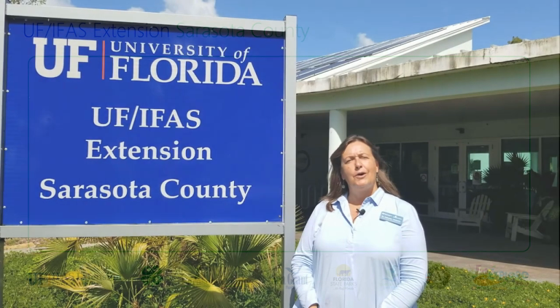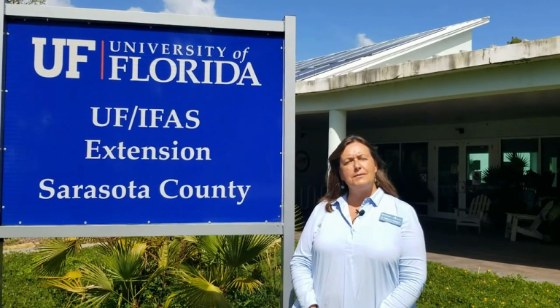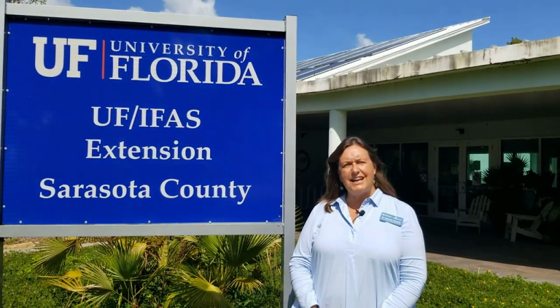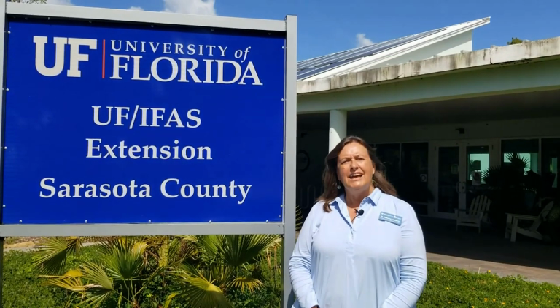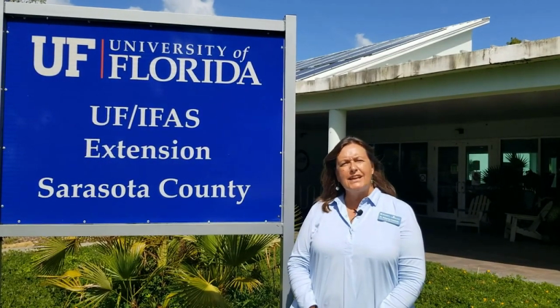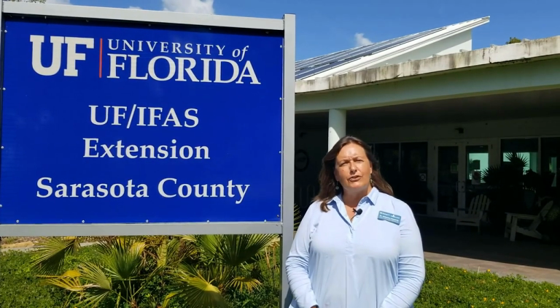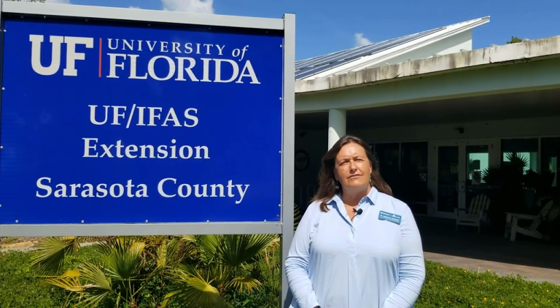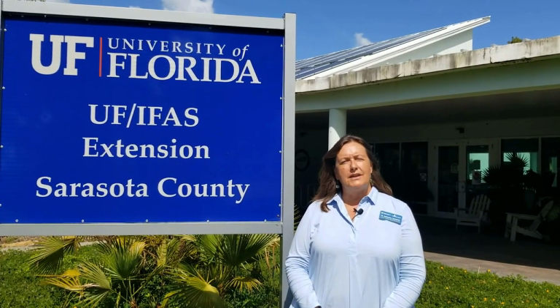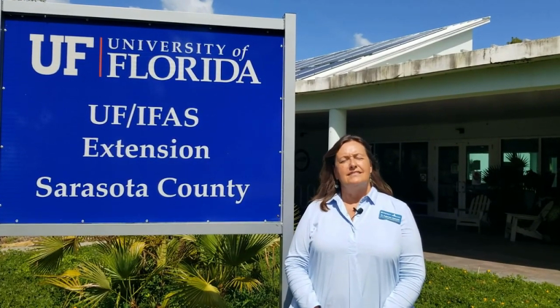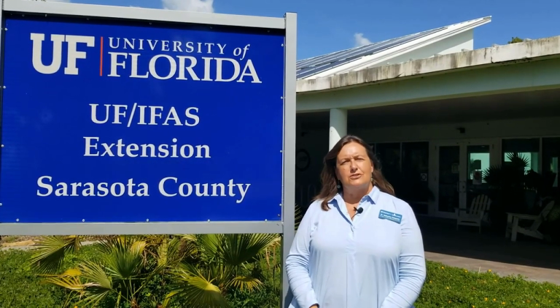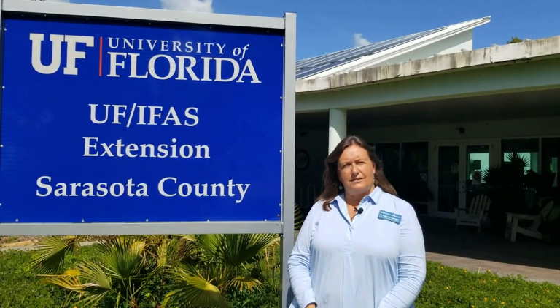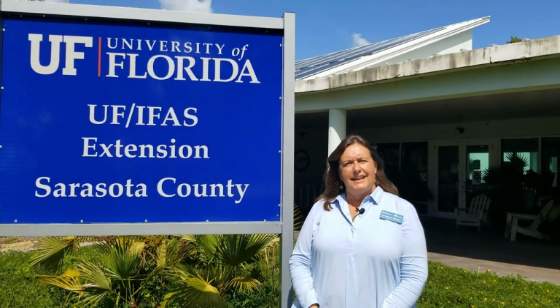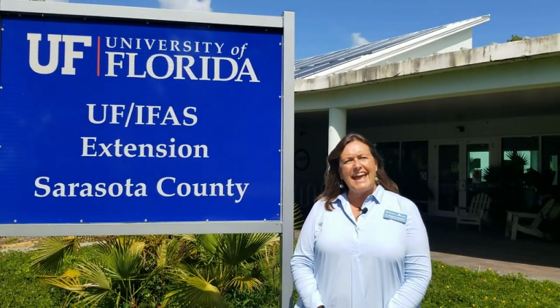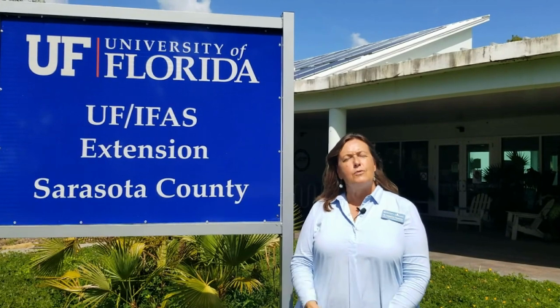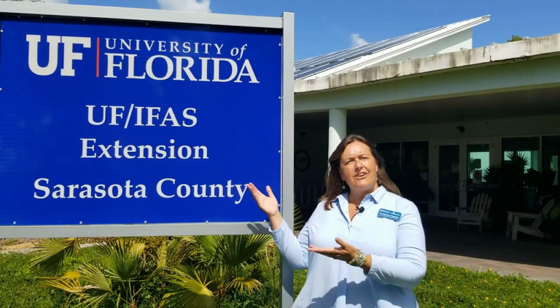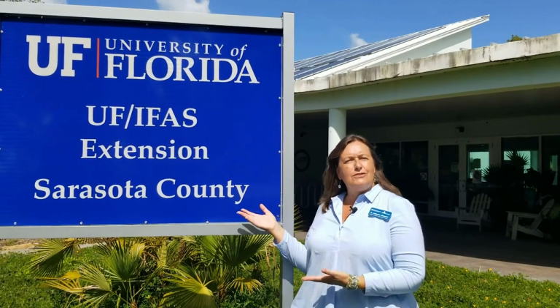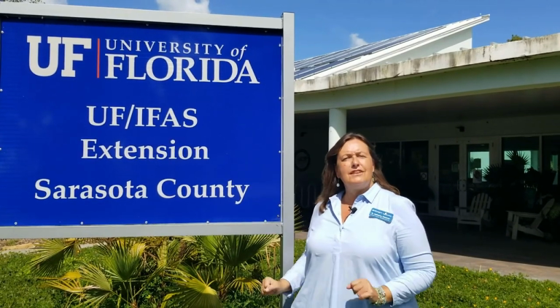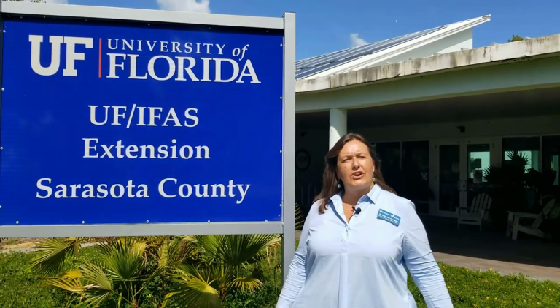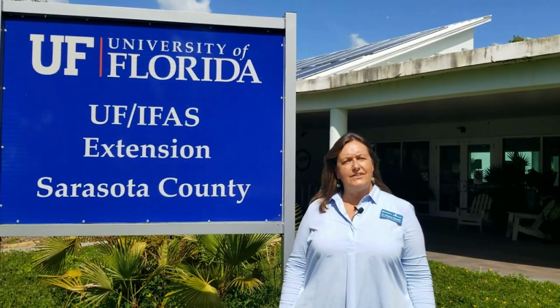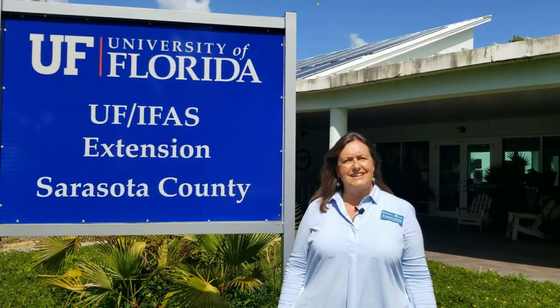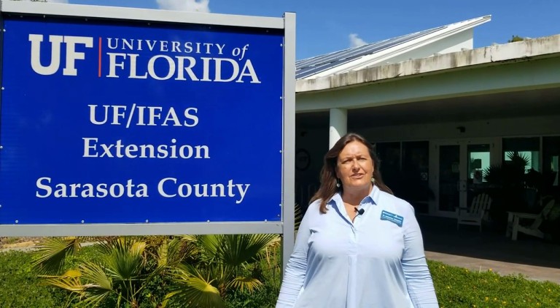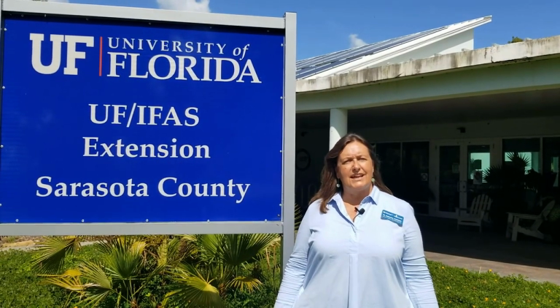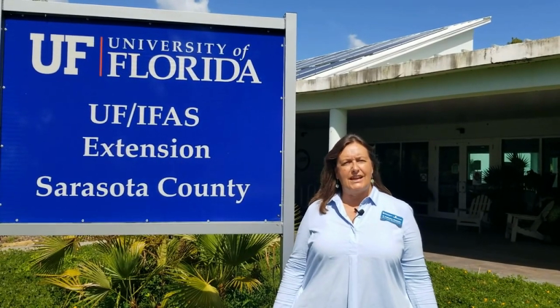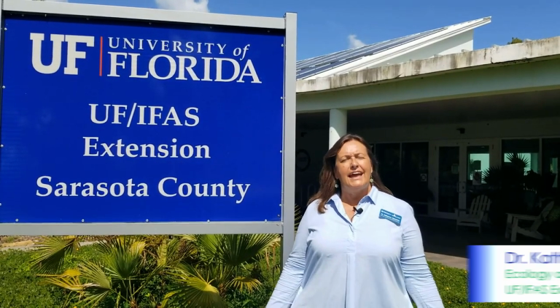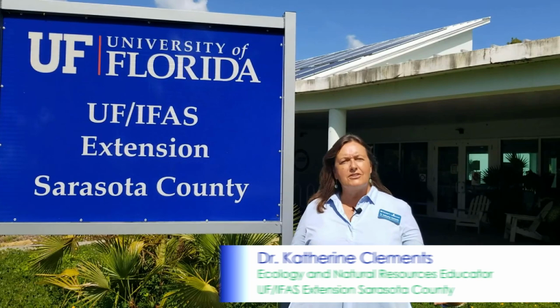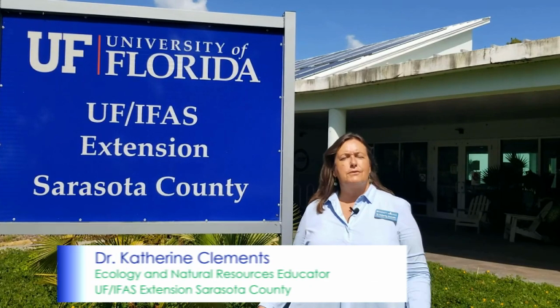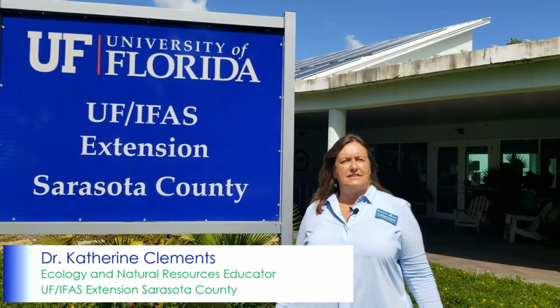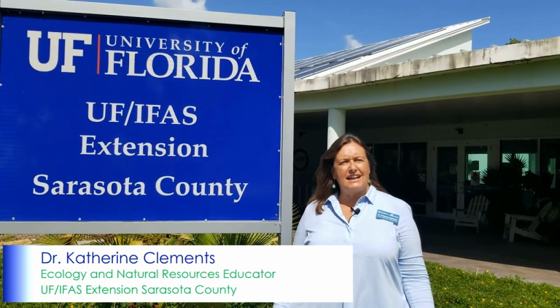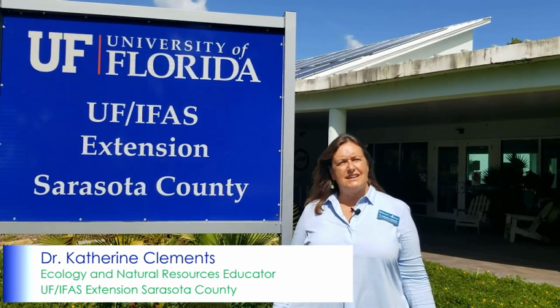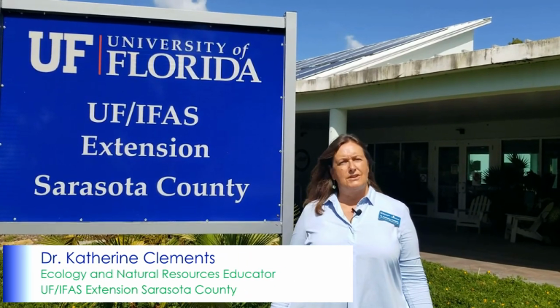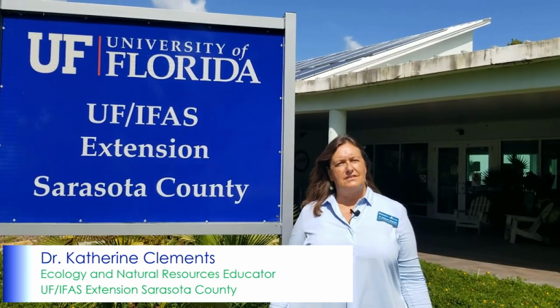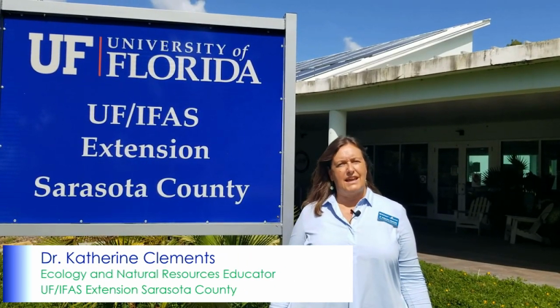Welcome to Life, Learning in Florida's Environment, Science Shorts. Today we're here at University of Florida IFAS Extension, Sarasota County, and I'm Dr. Katherine Clements, the Ecology and Natural Resources Educator.